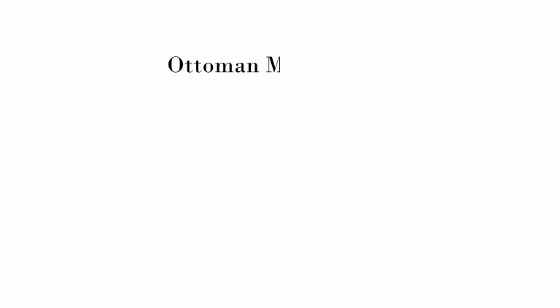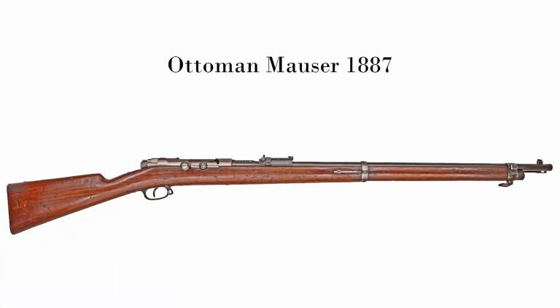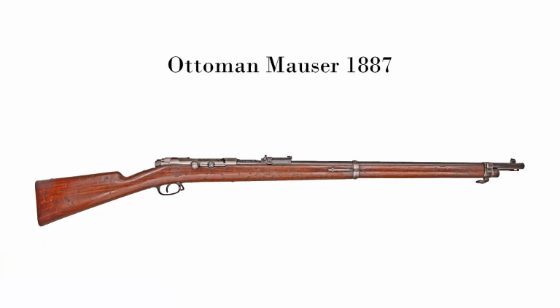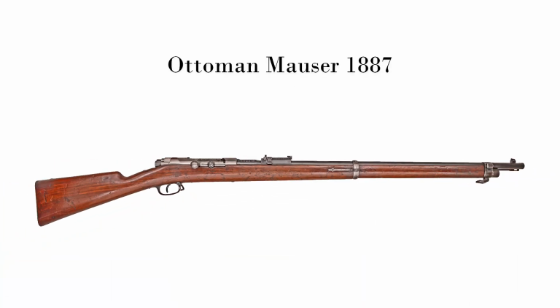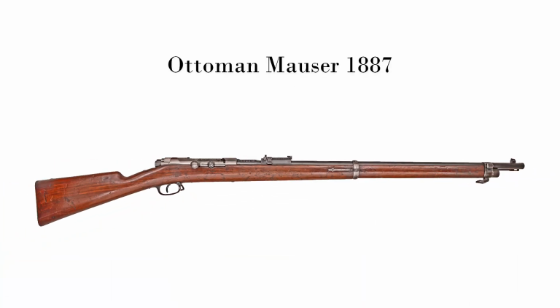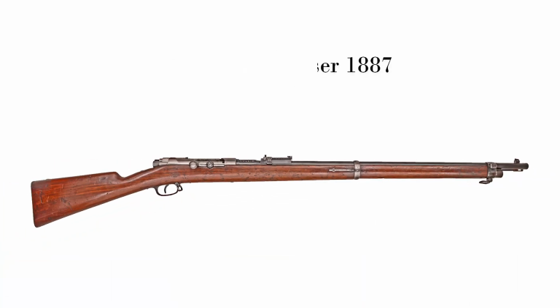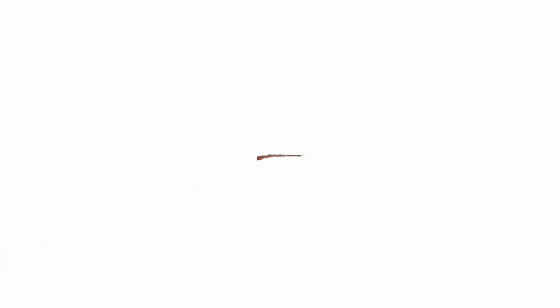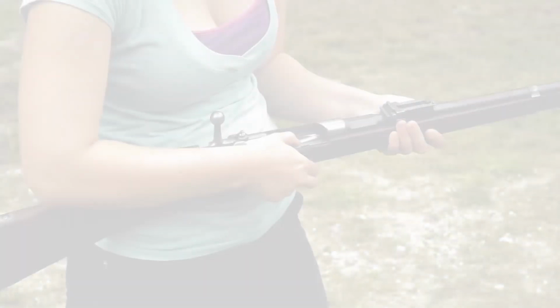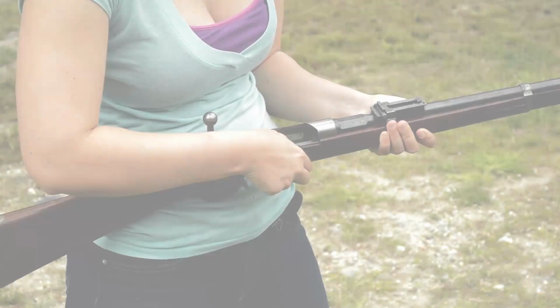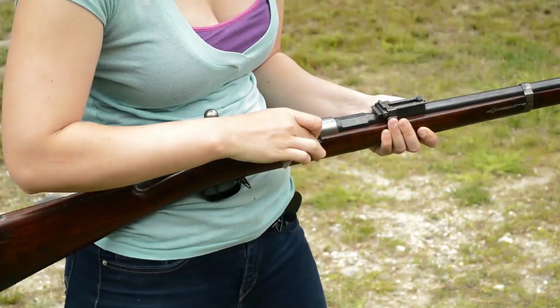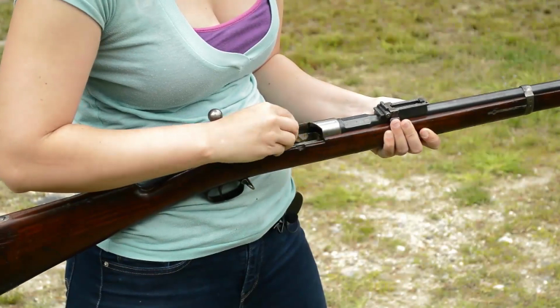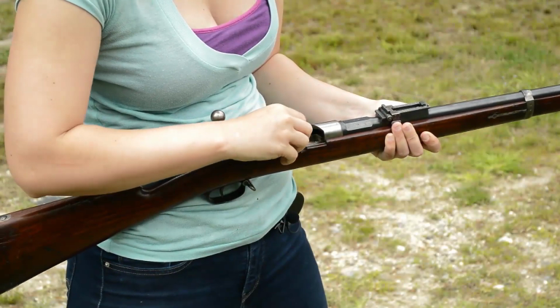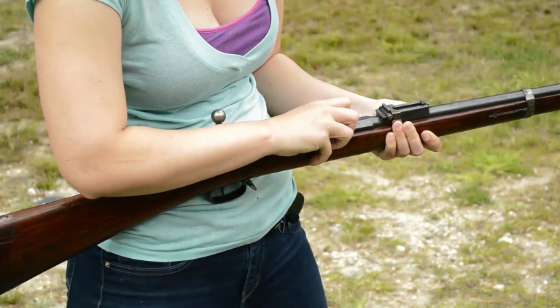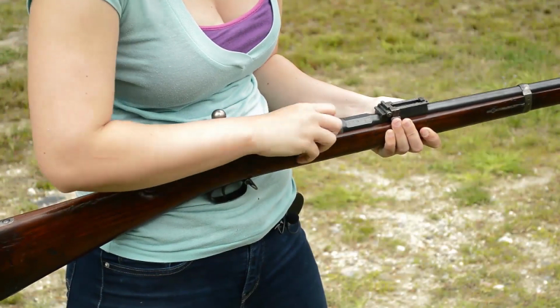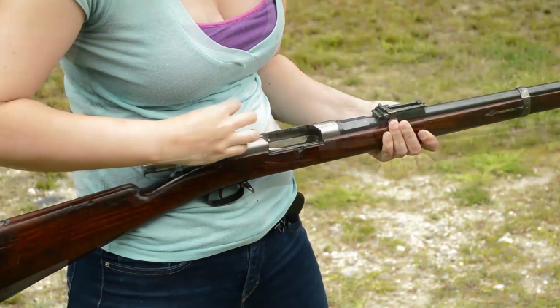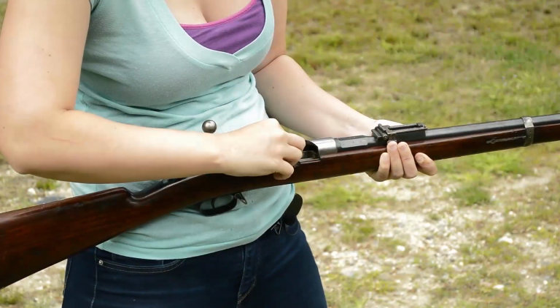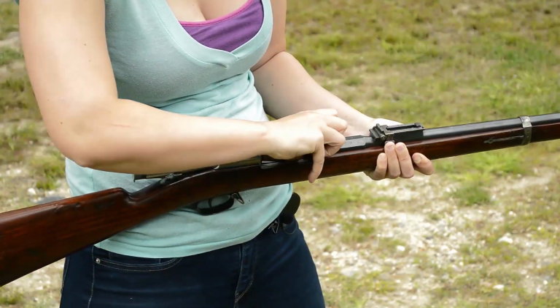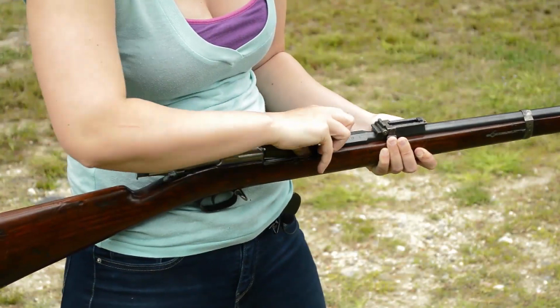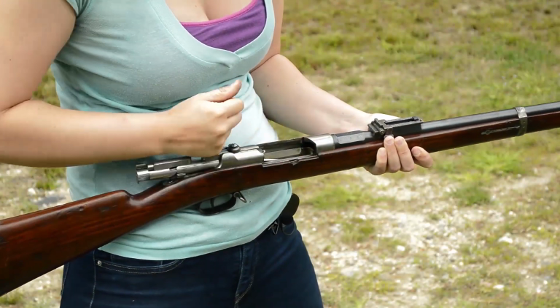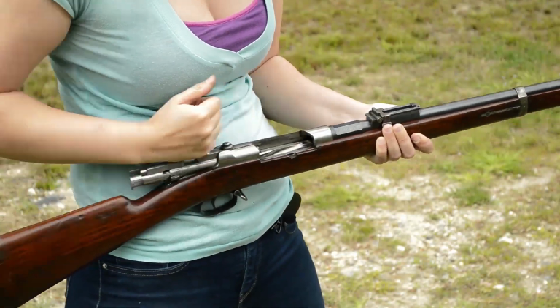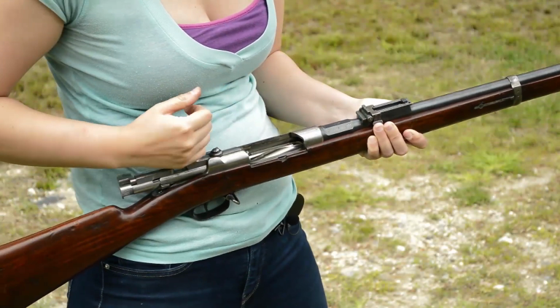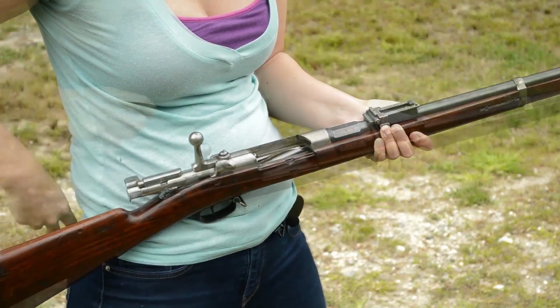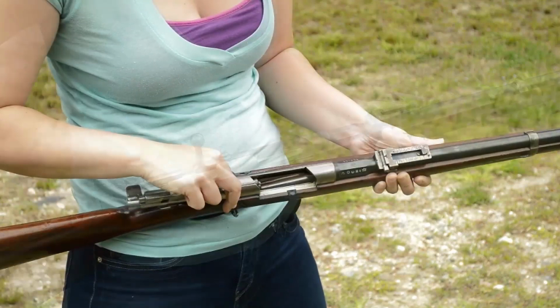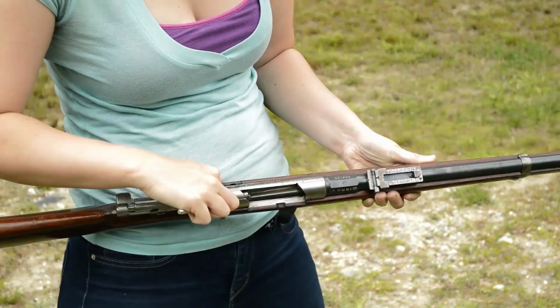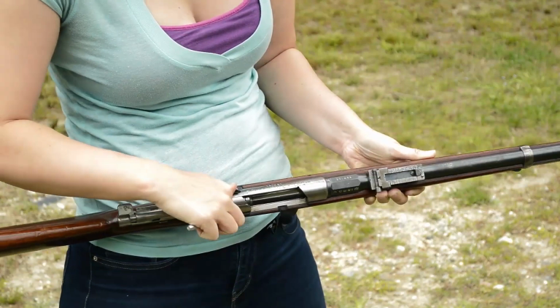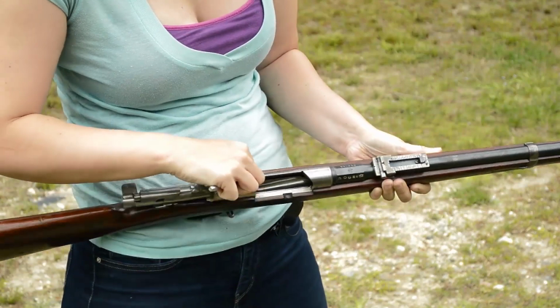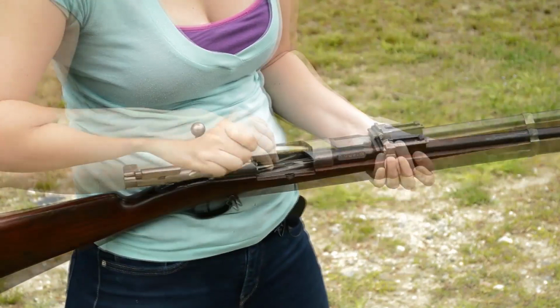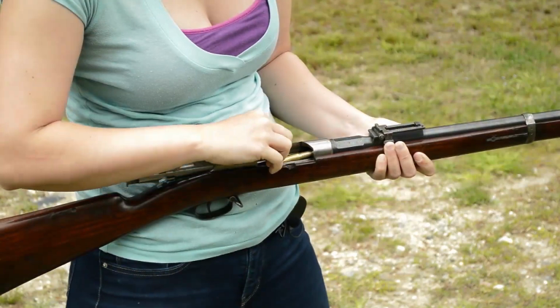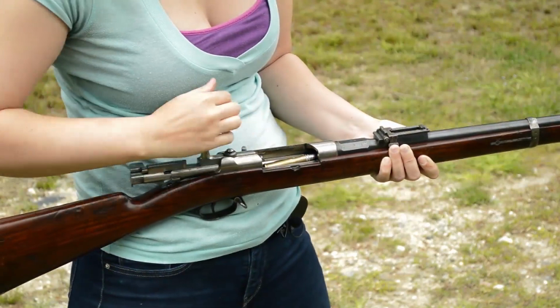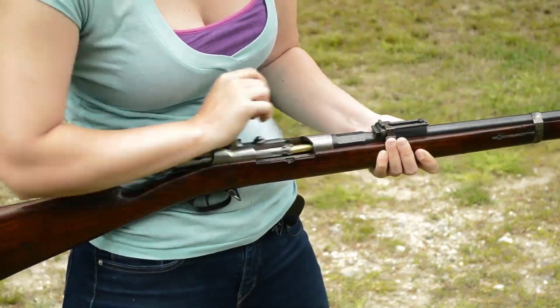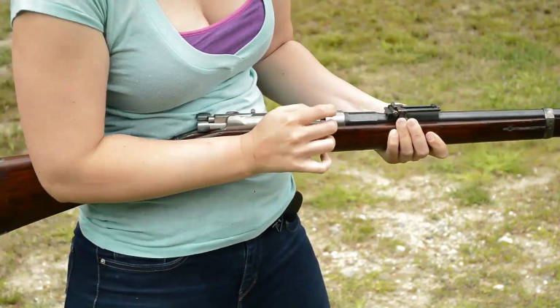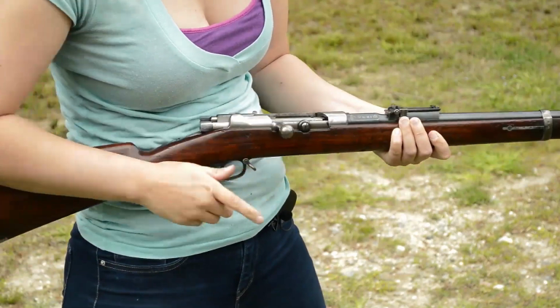Ottoman Mauser 1887. Weighing in at 9 pounds and just over 49 inches in length, this gun is both lighter and handier than its predecessor. Feeding eight rounds into a tubular magazine, balance is surprisingly good, staying well-centered throughout firing.